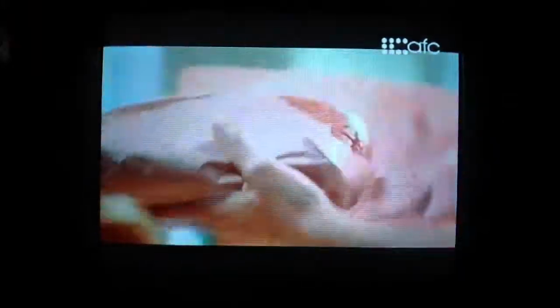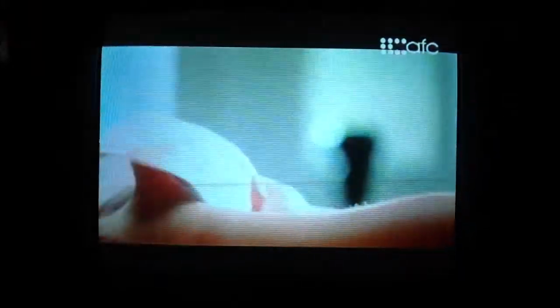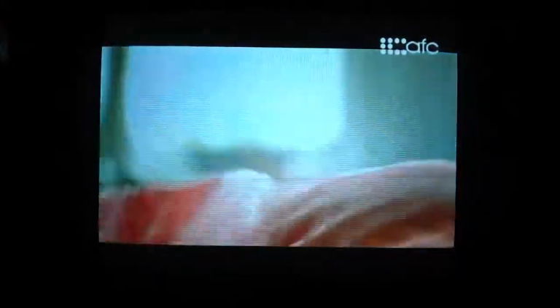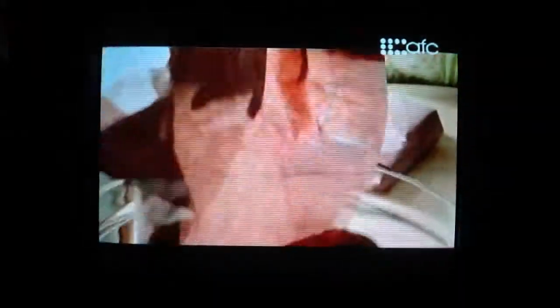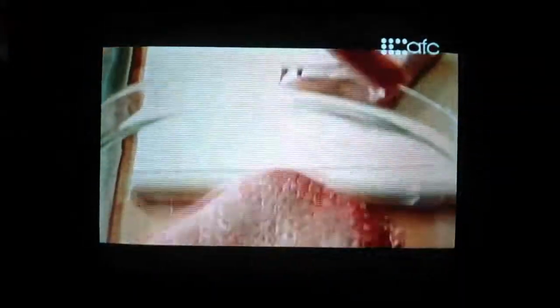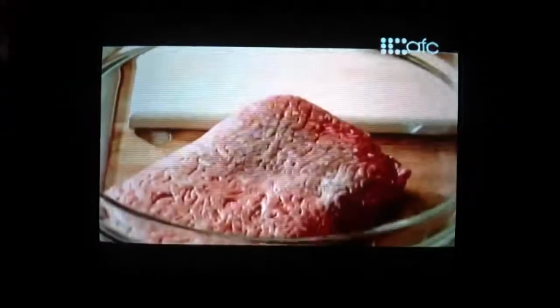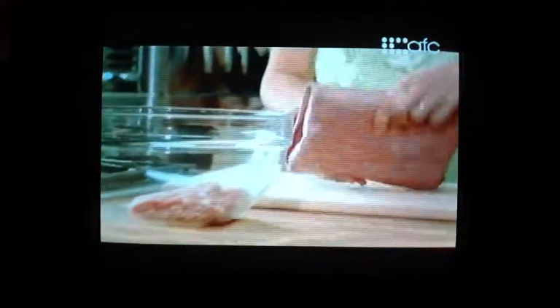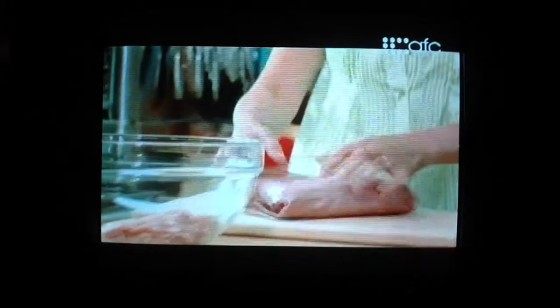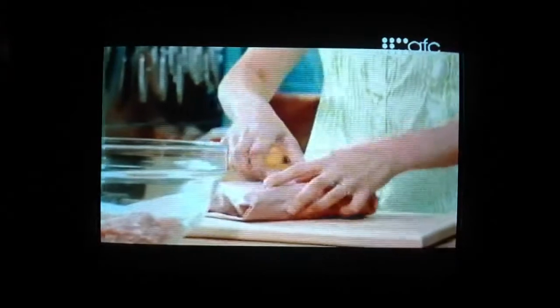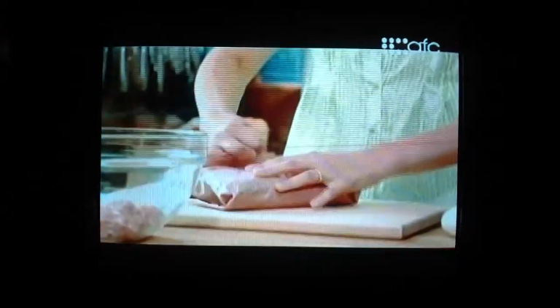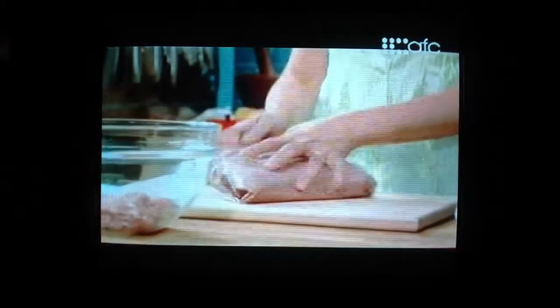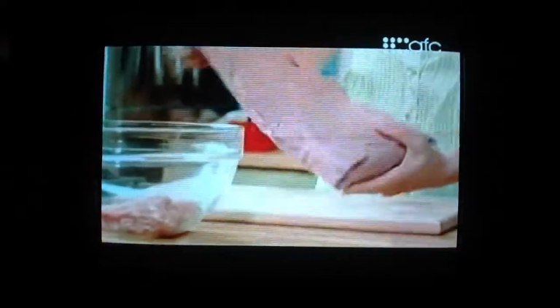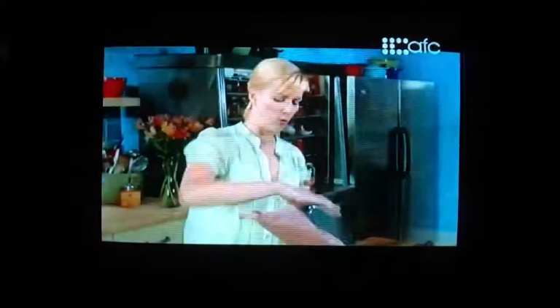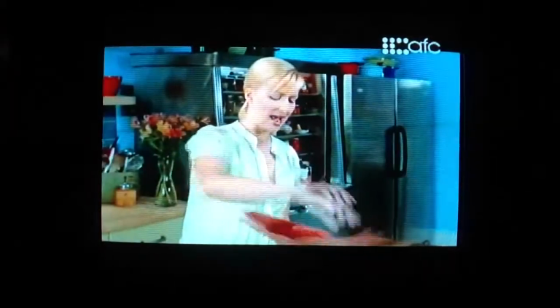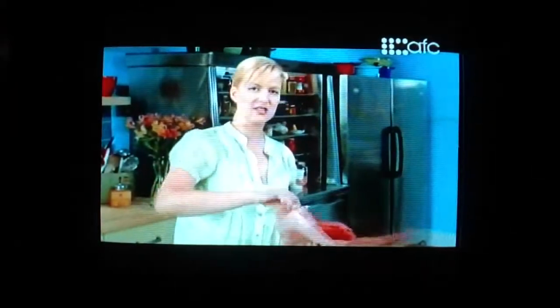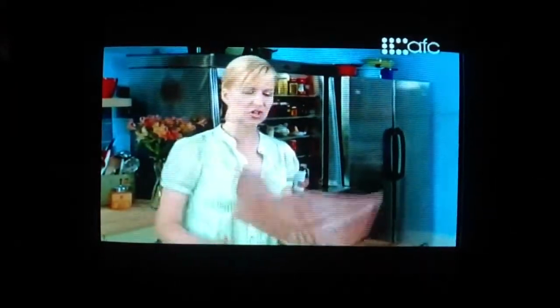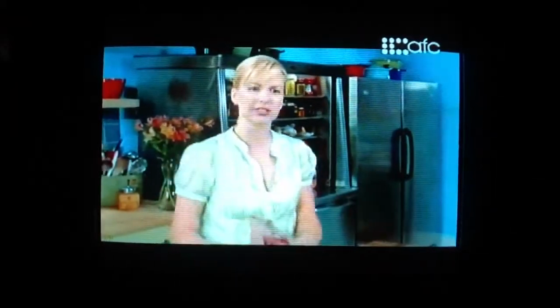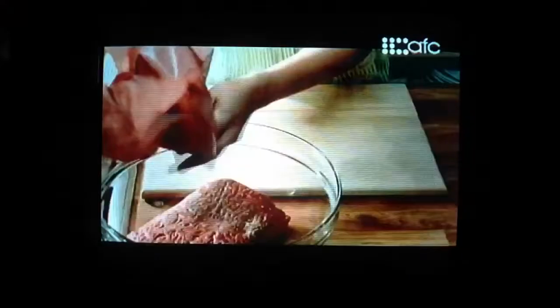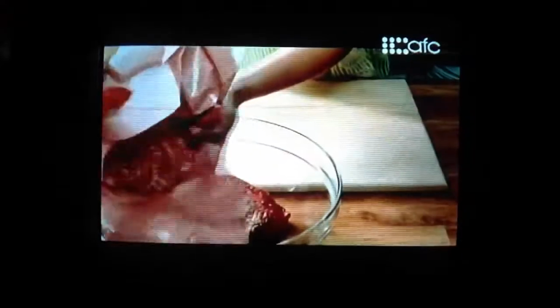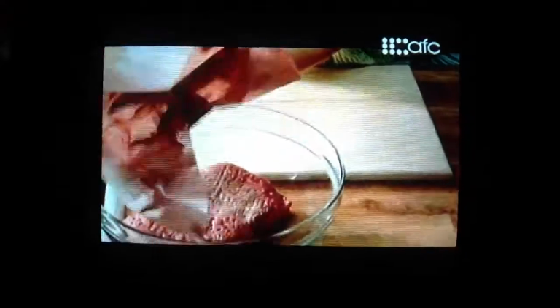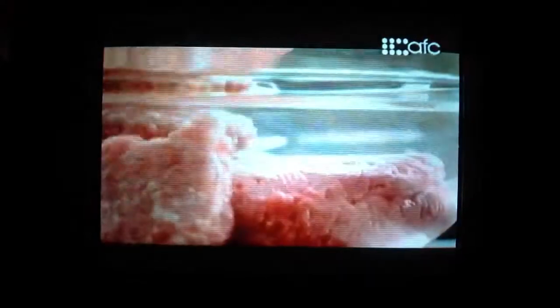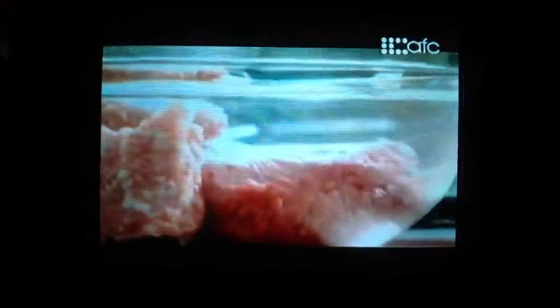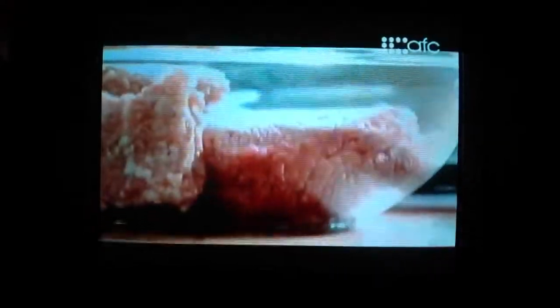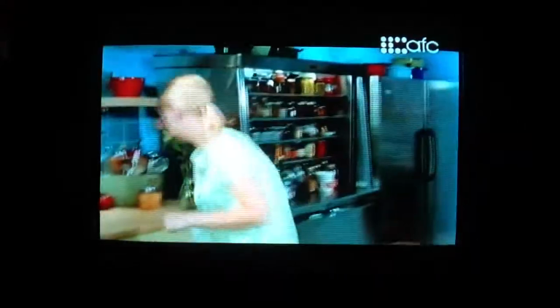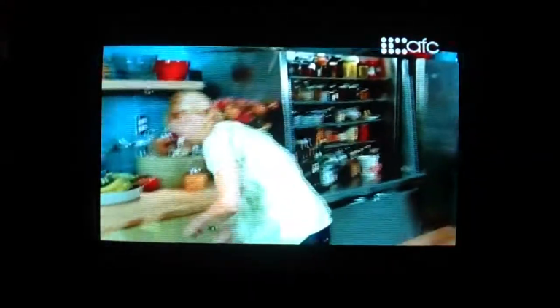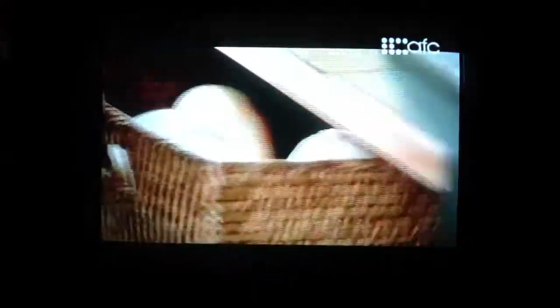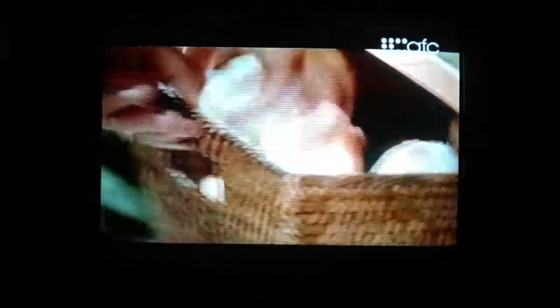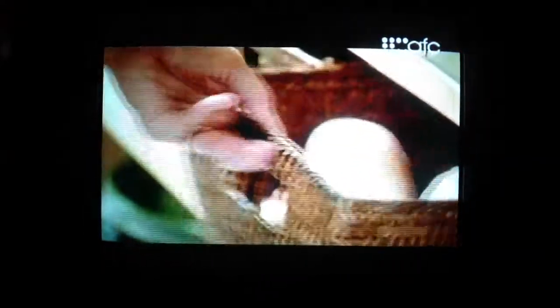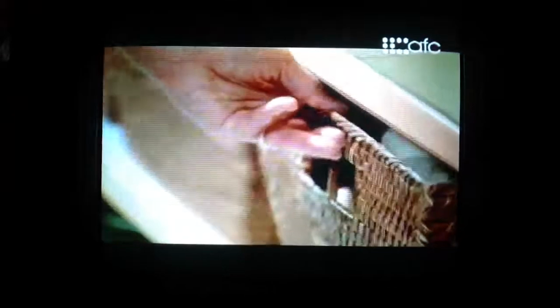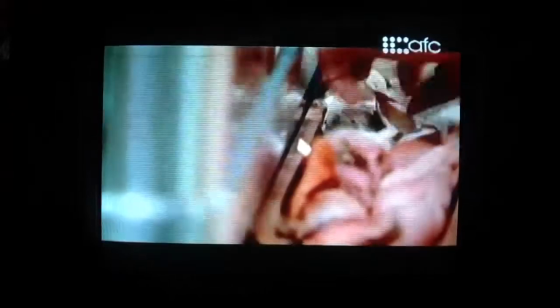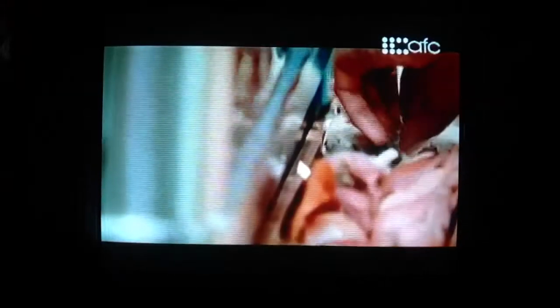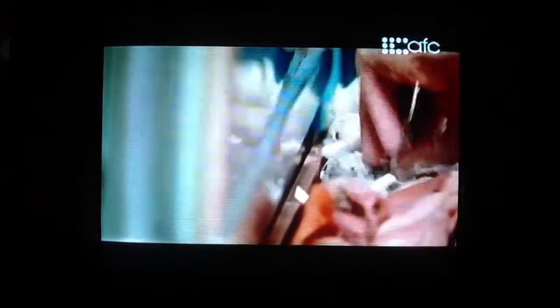I like to combine ground pork and ground beef together. I find the pork adds moisture and a really nice flavor. And some onion. Garlic, too.